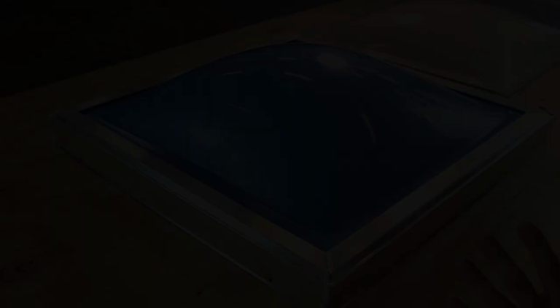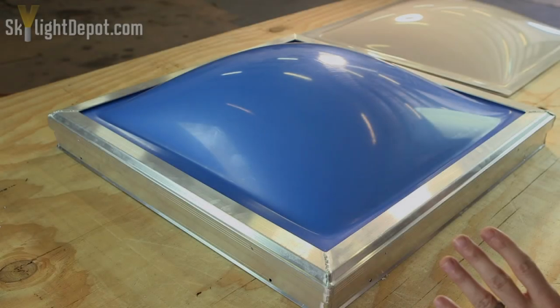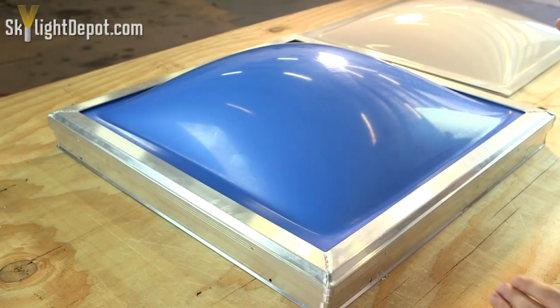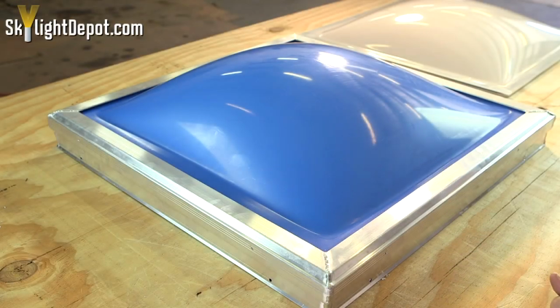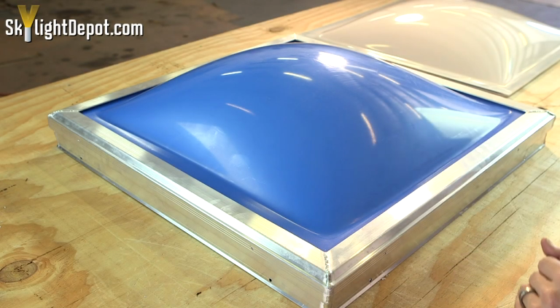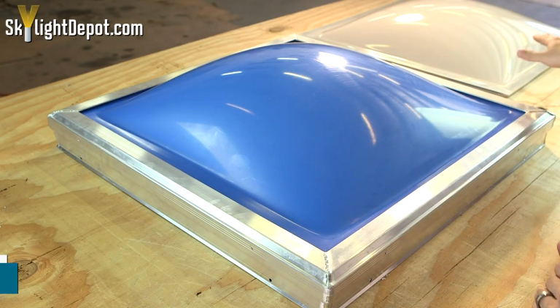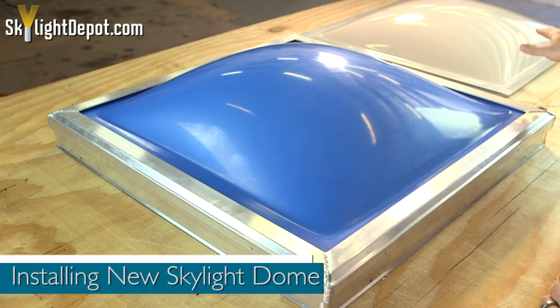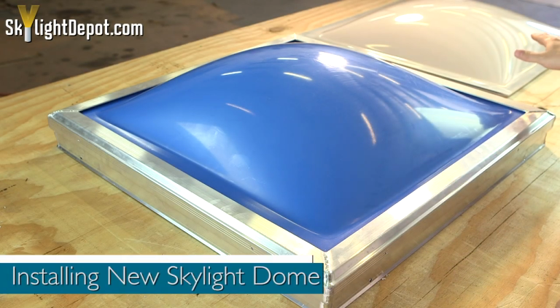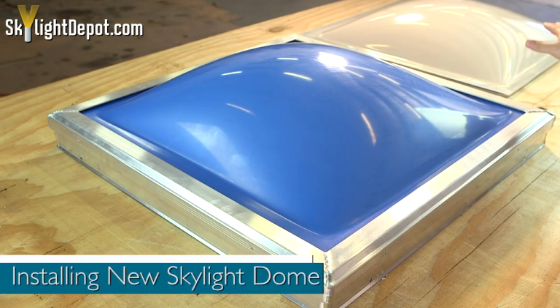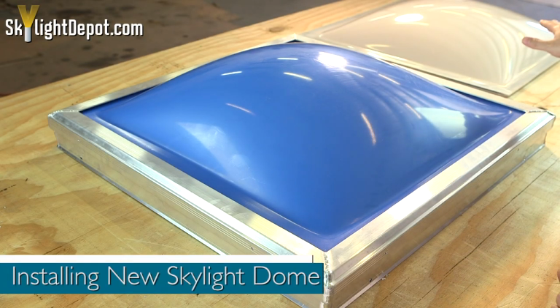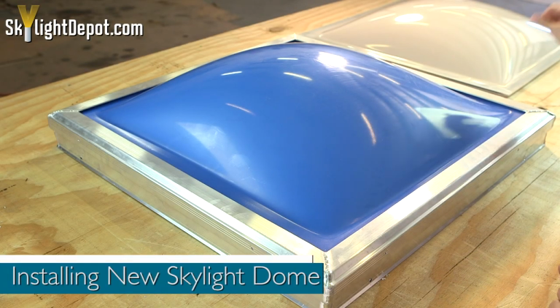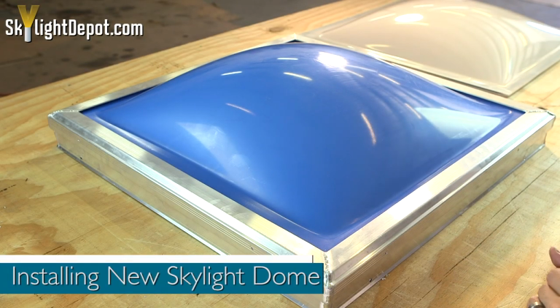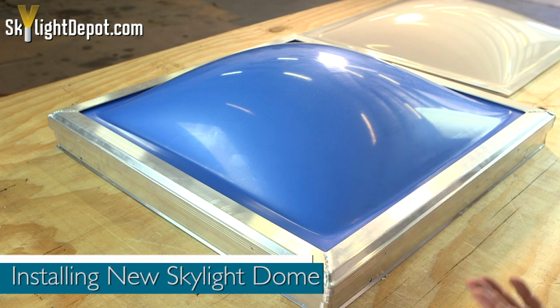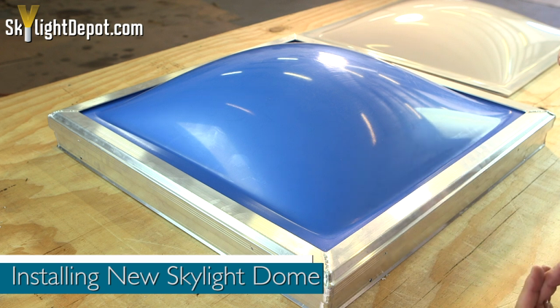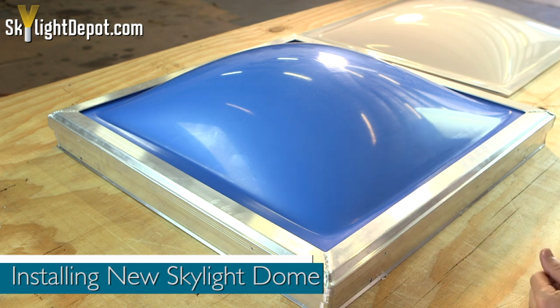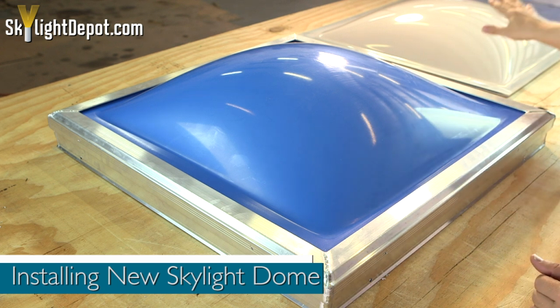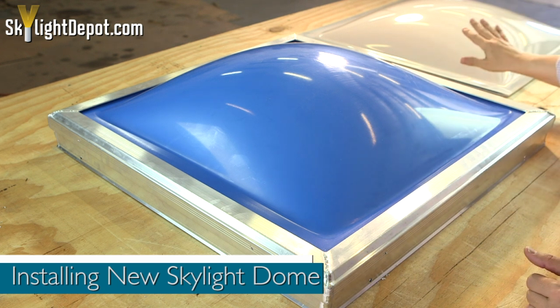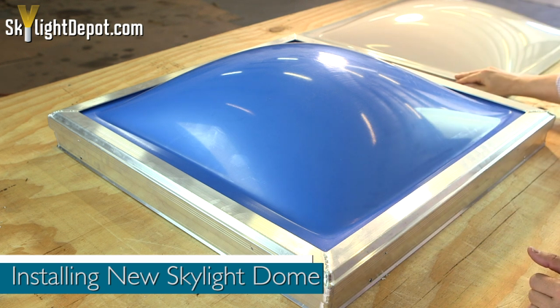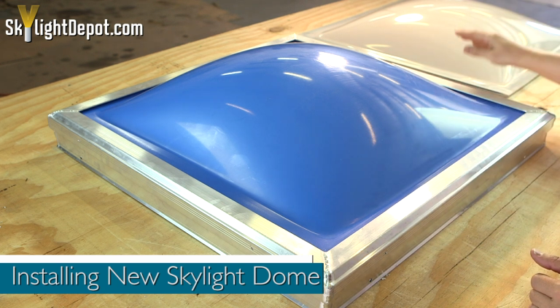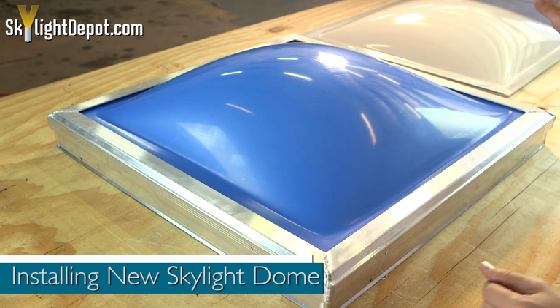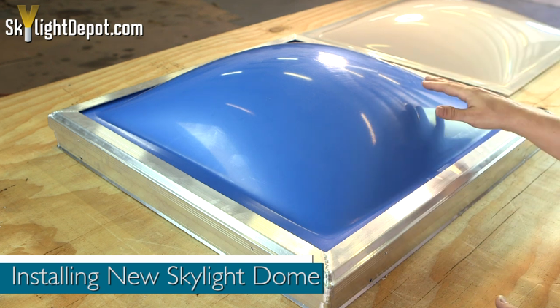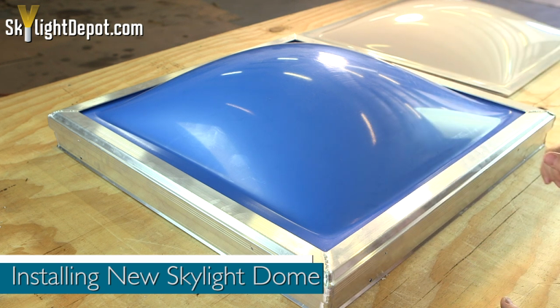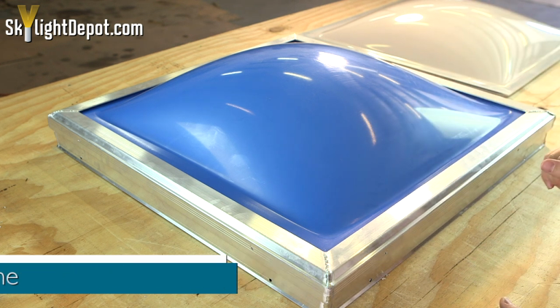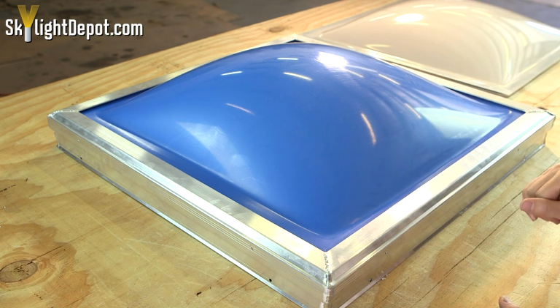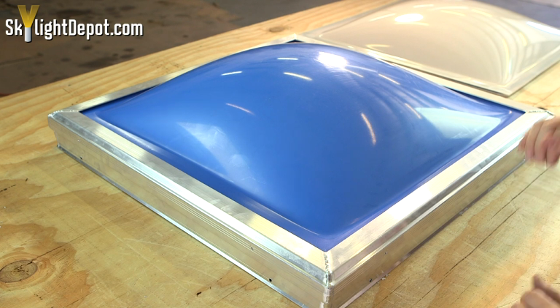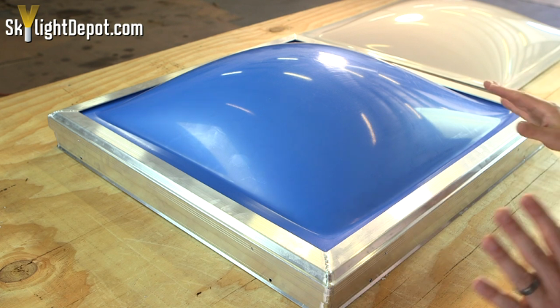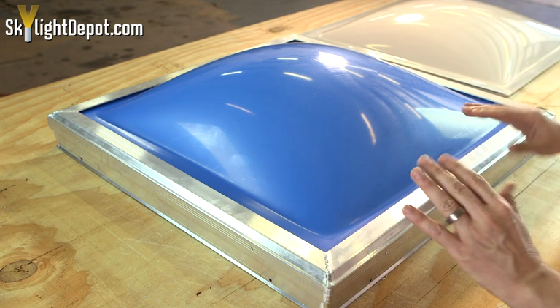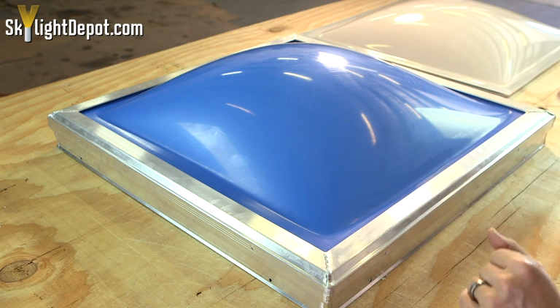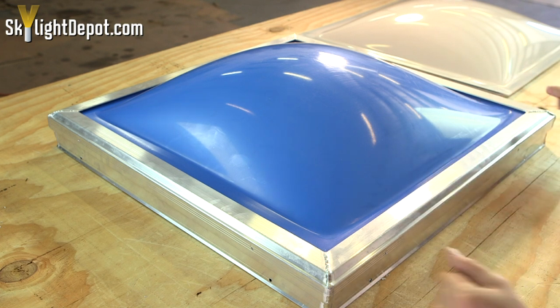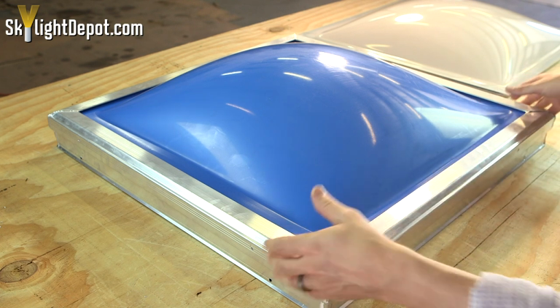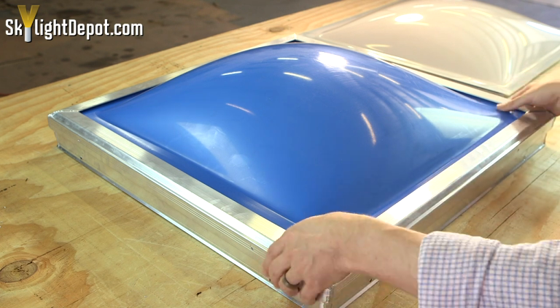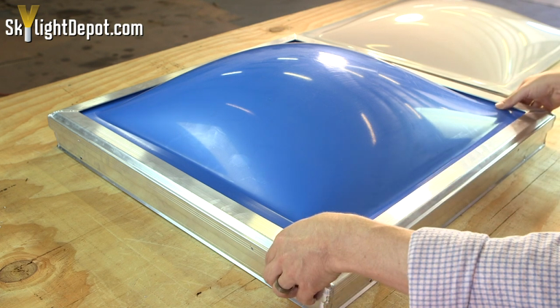Now that we've applied the dome tape to the domes and we're ready to install our new domes into our existing frame skylight, there are a couple of things we want to go over. When you get up on the roof to pull the metal retainer frame off and go to install your new set, a common question is: